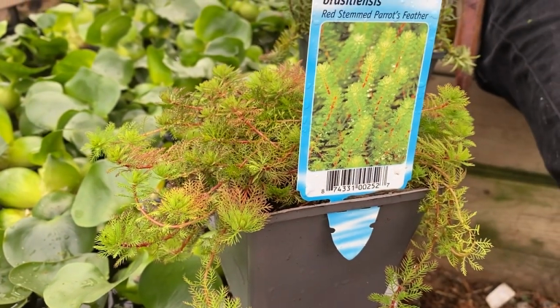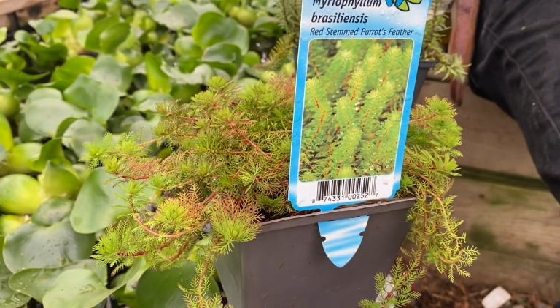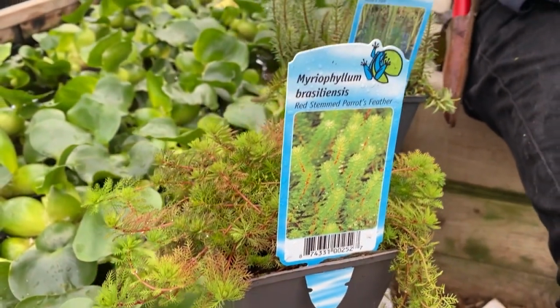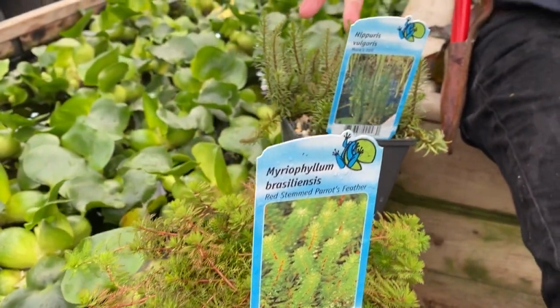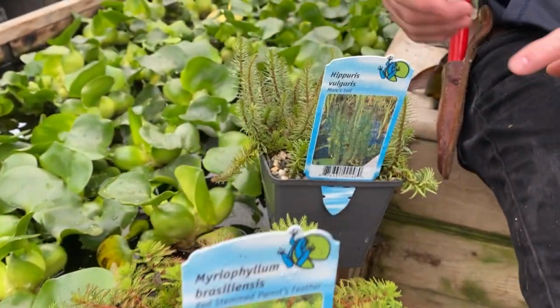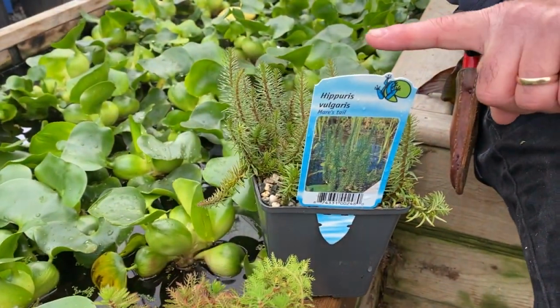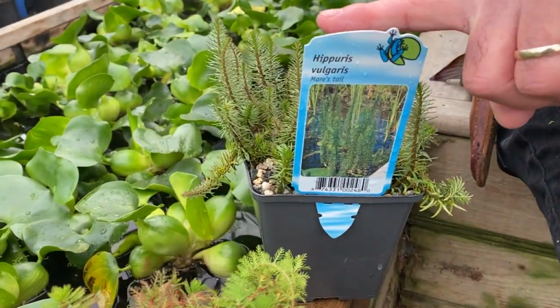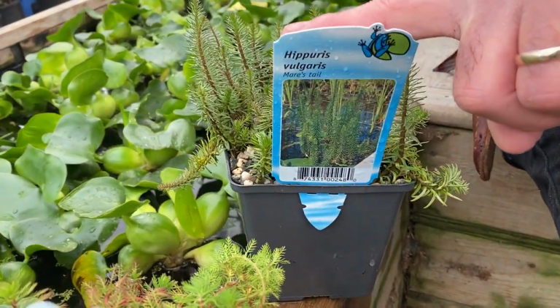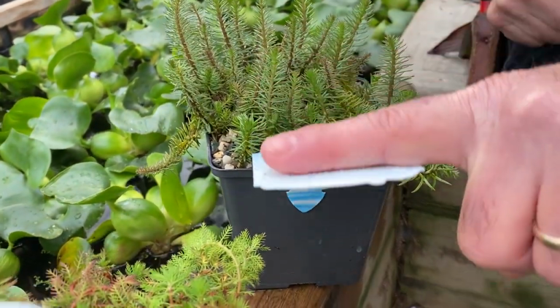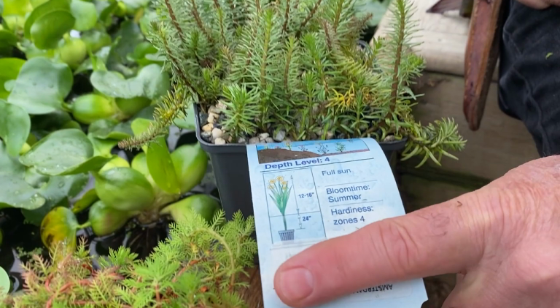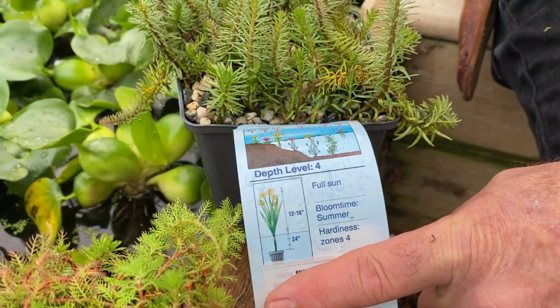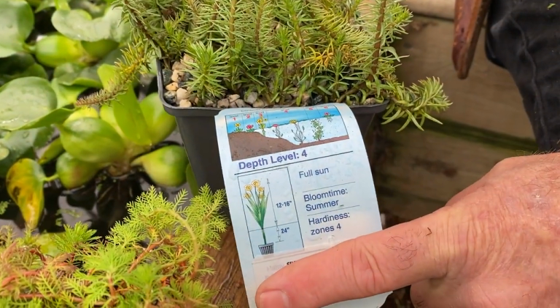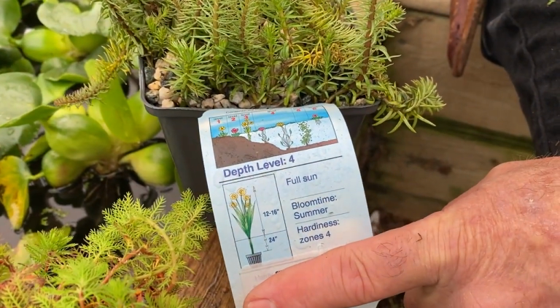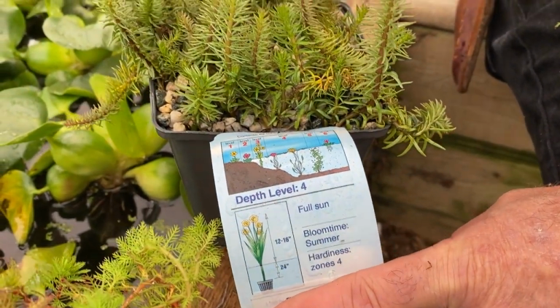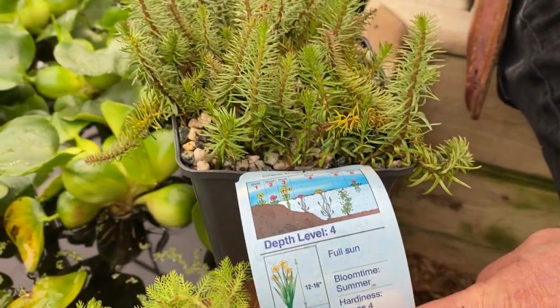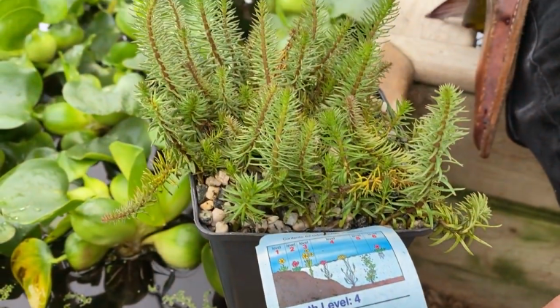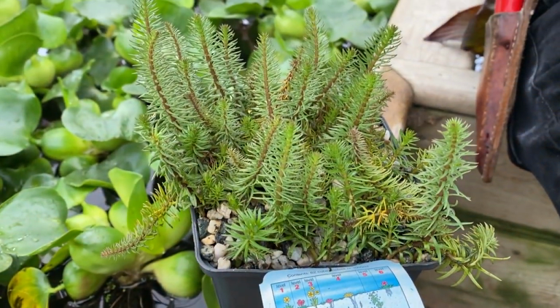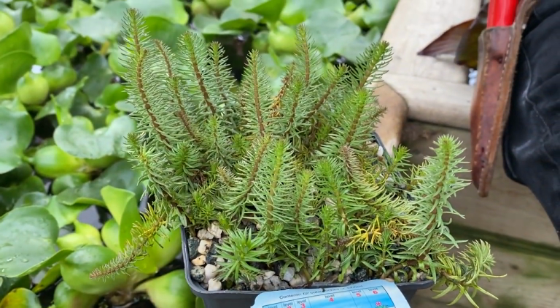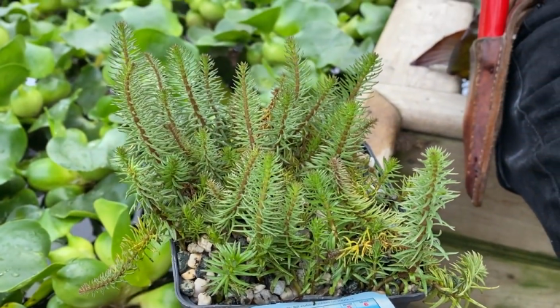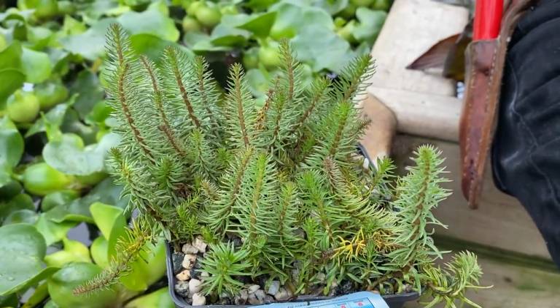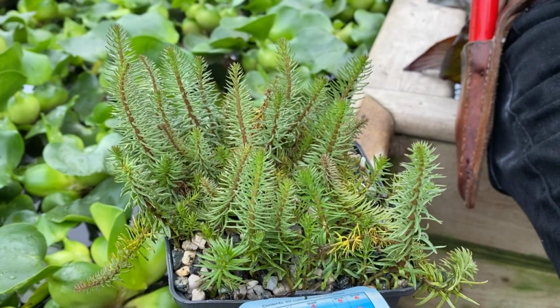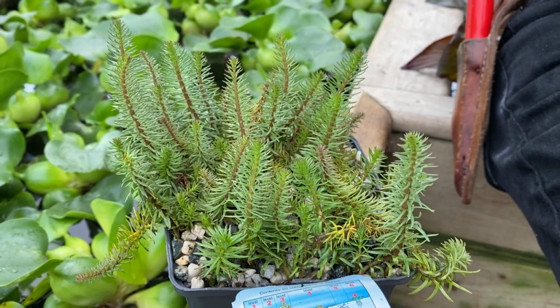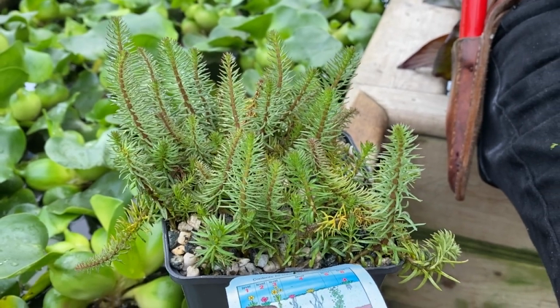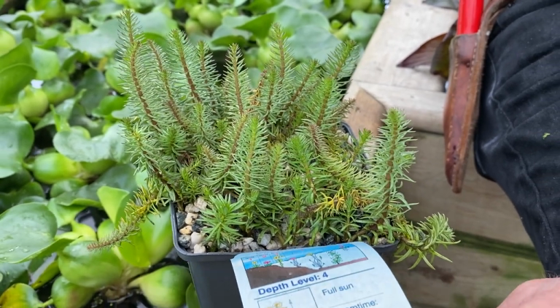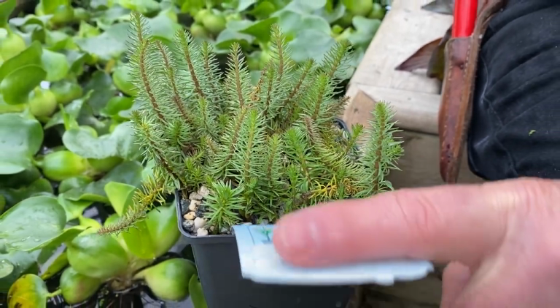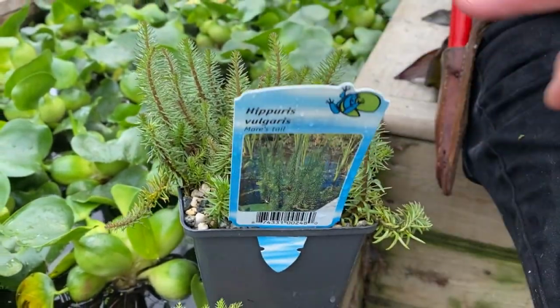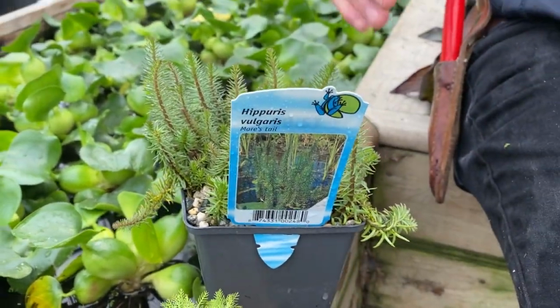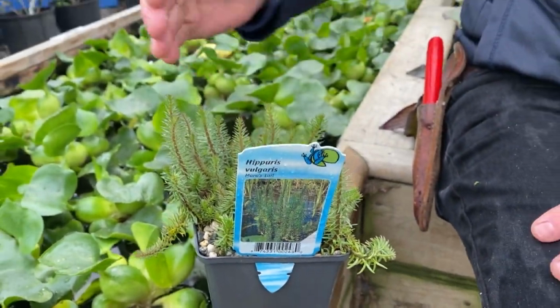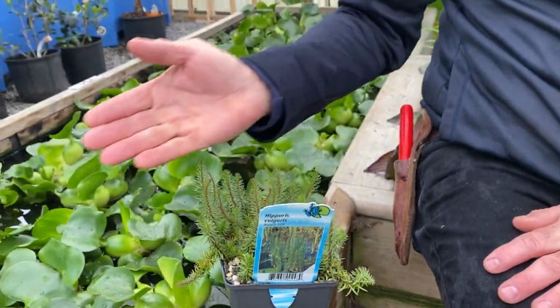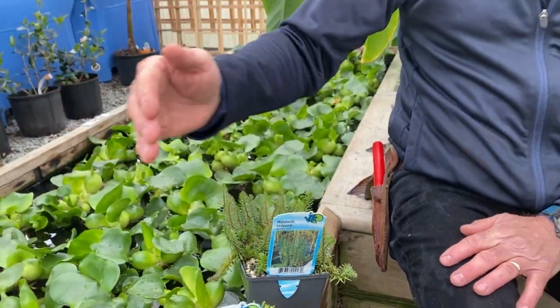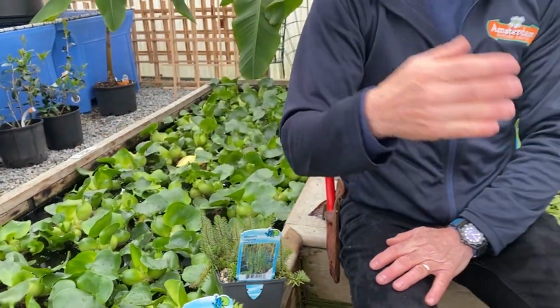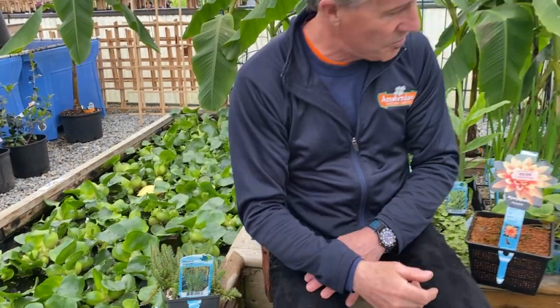Then we have mare's tail, or hypris, which looks like little evergreens or conifers. This one can go 24 inches below, and like I said, it looks like little Christmas trees once it breaks the surface, and the fish will just swim between each of them.